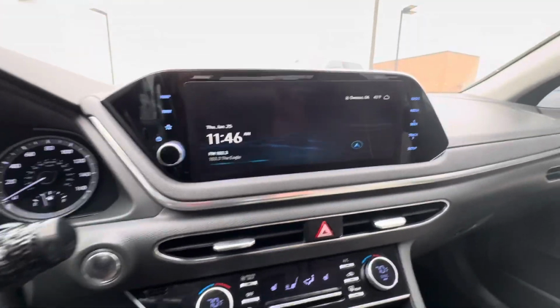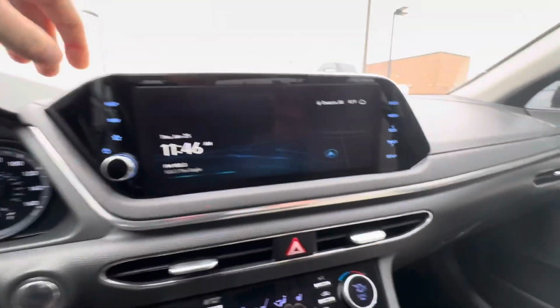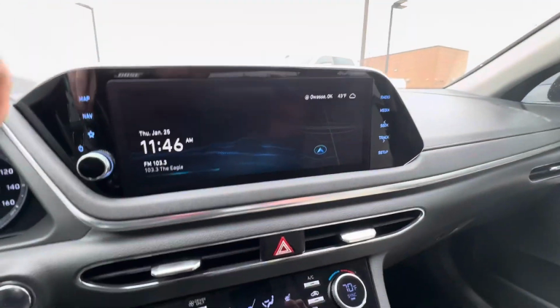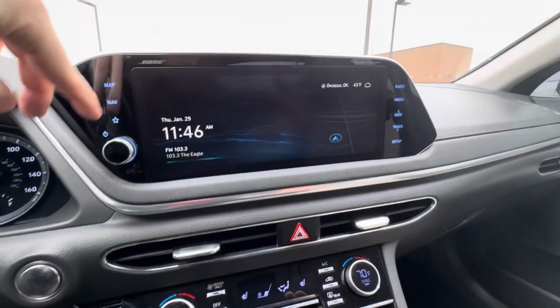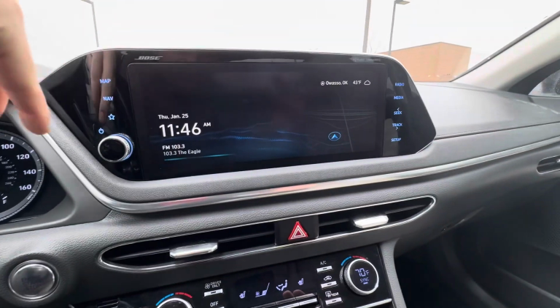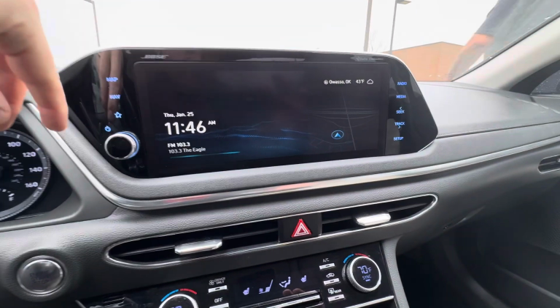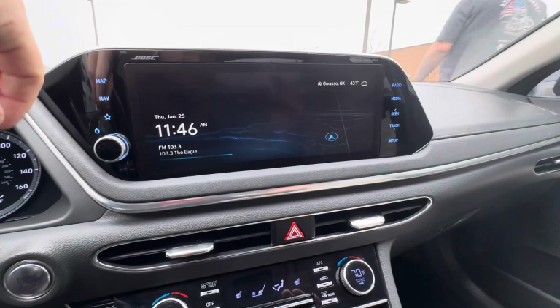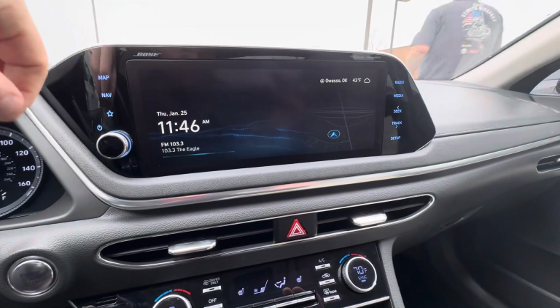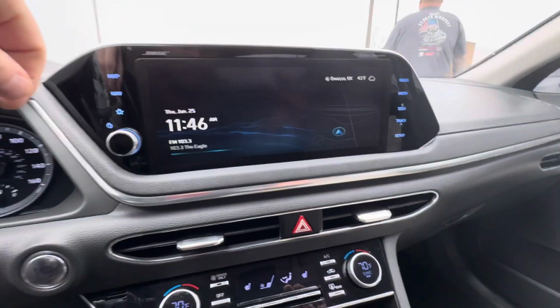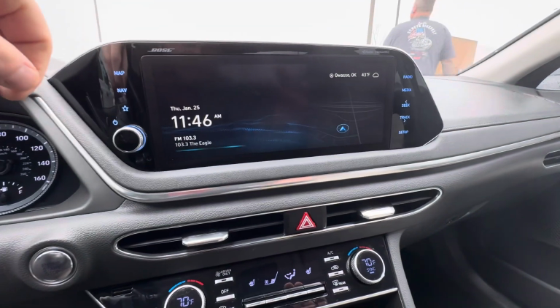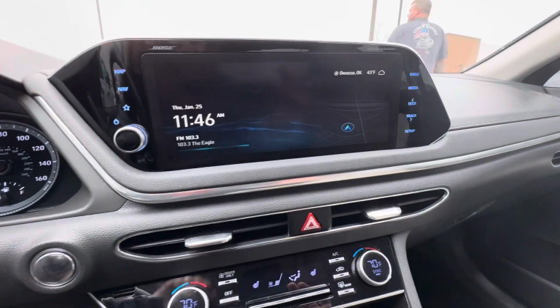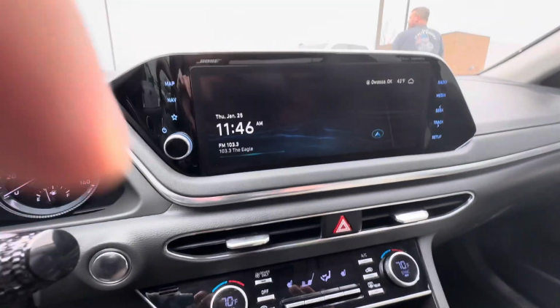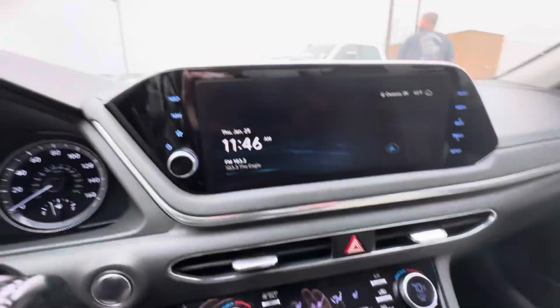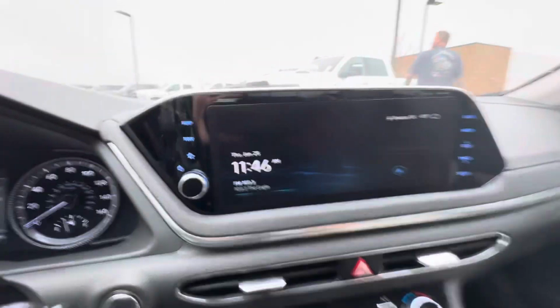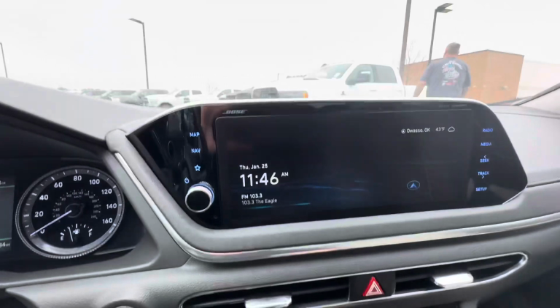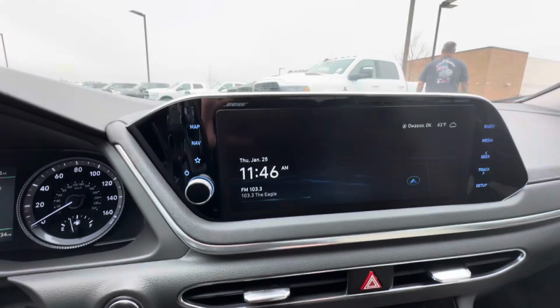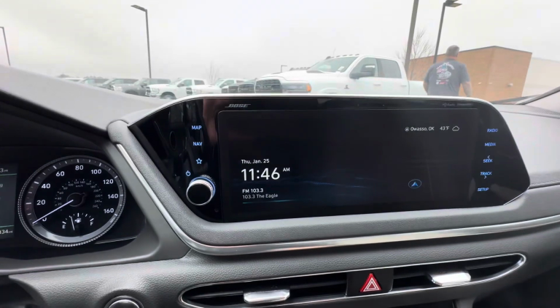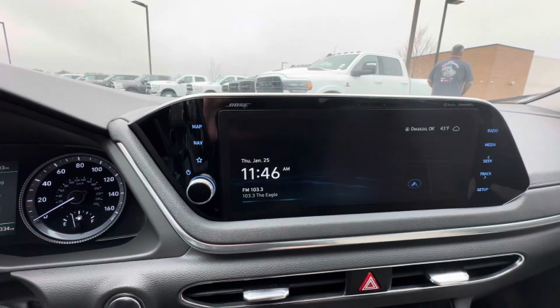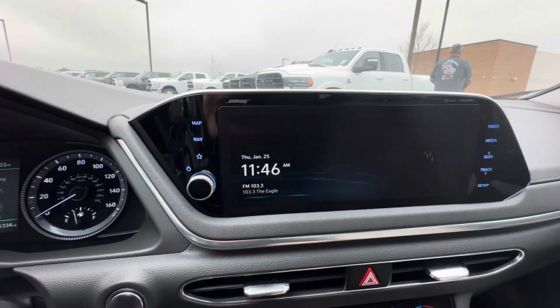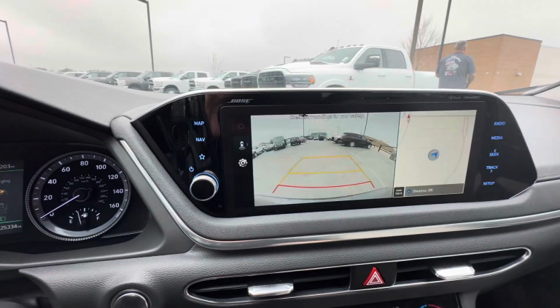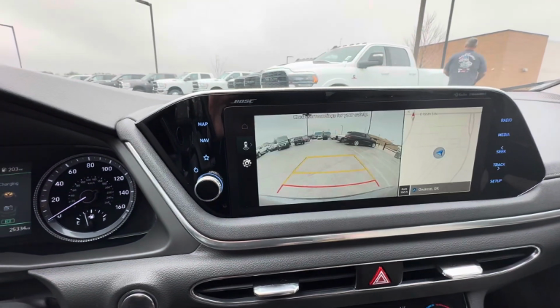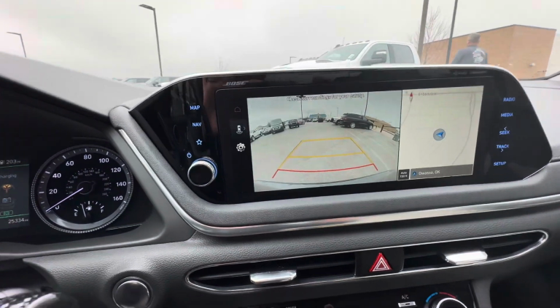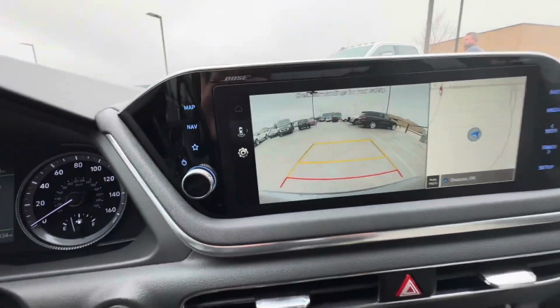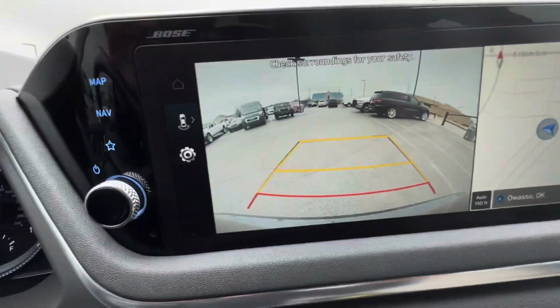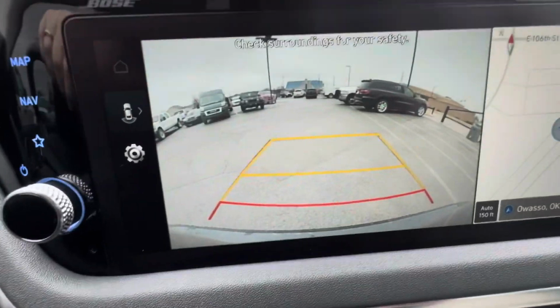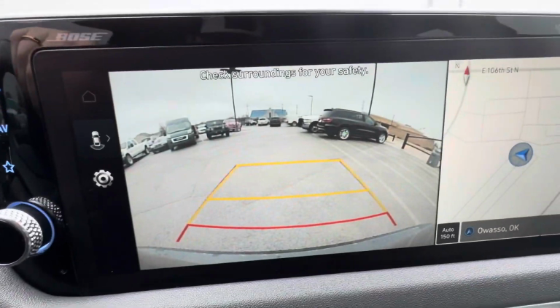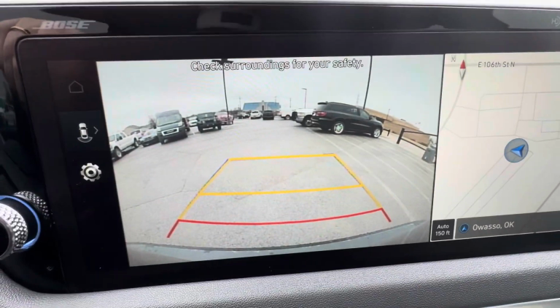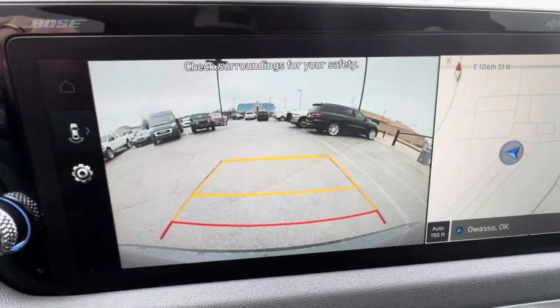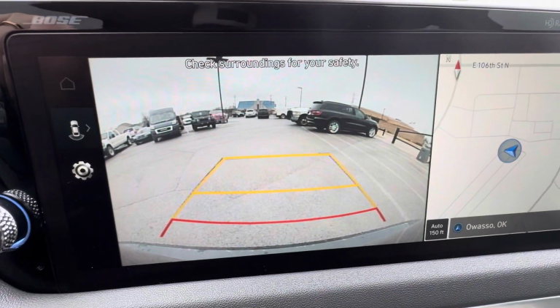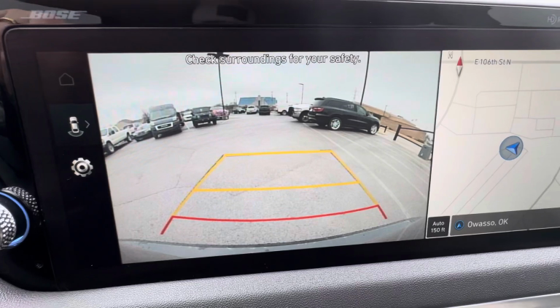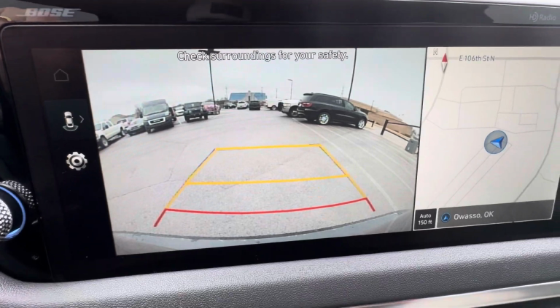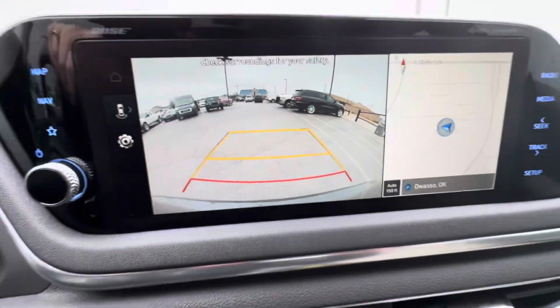Nice big screen — it does have built-in nav. Let me show you the backup camera; it's nice and clear. A lot of people like to see that.